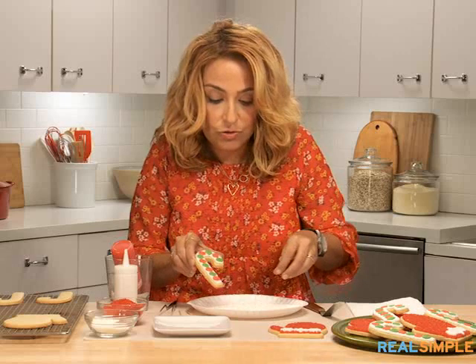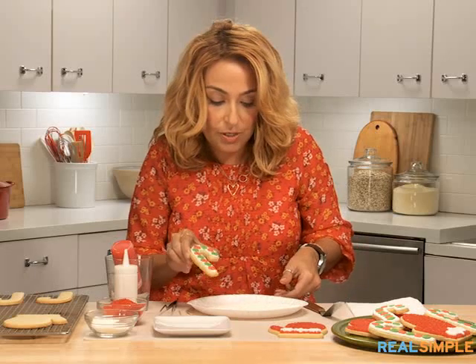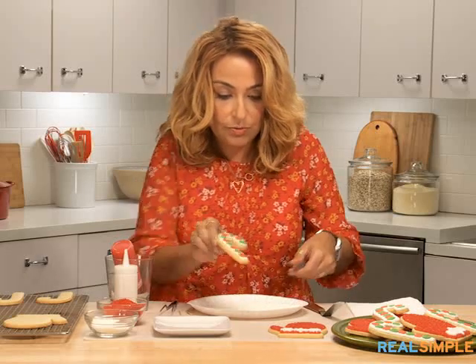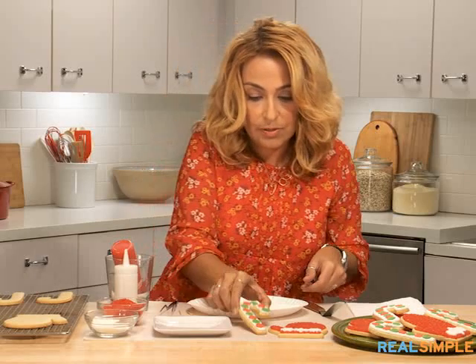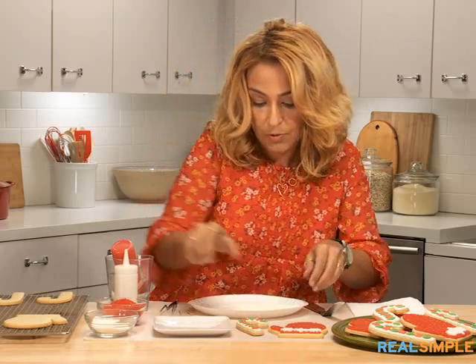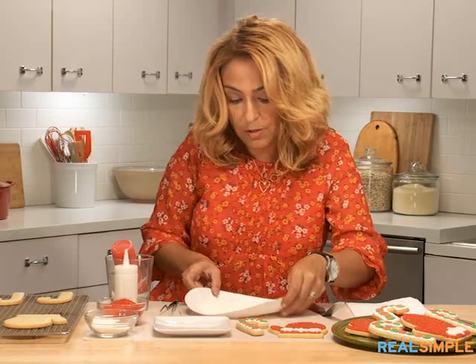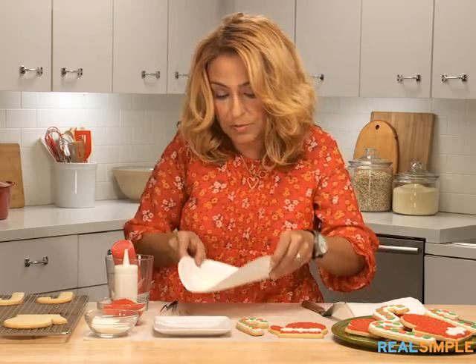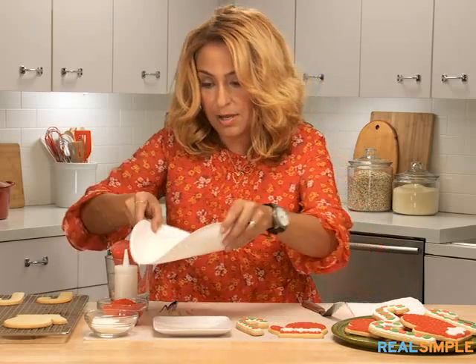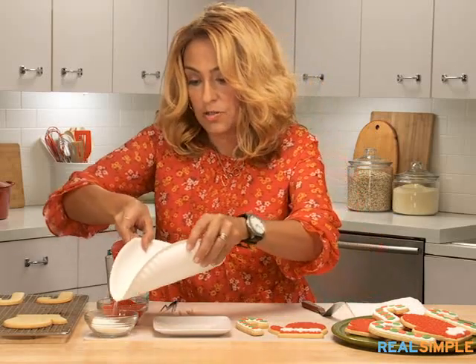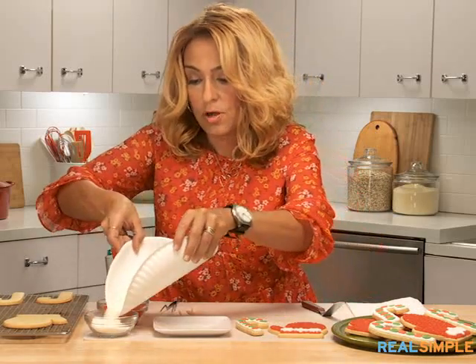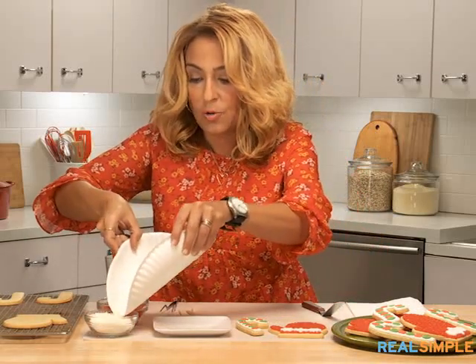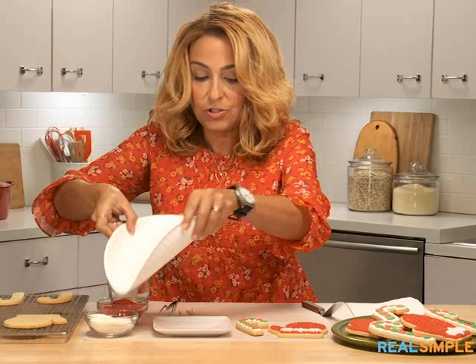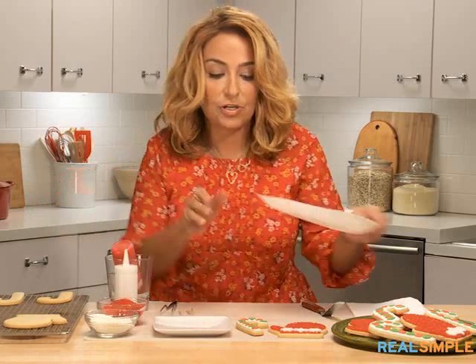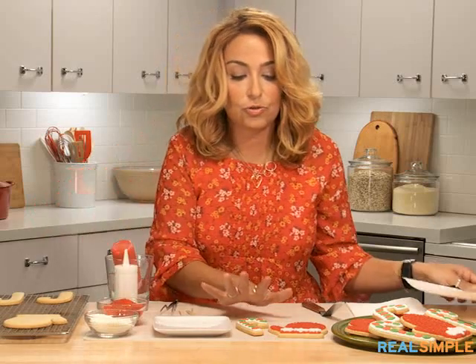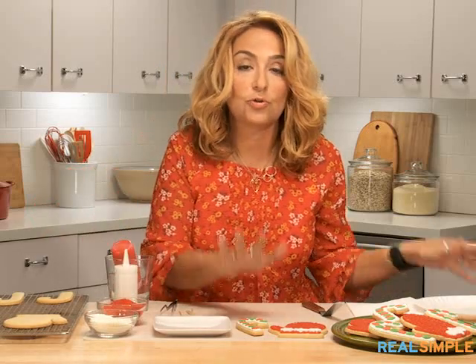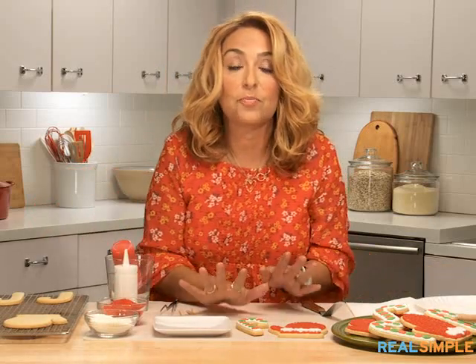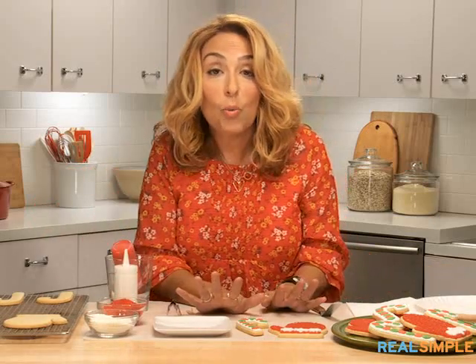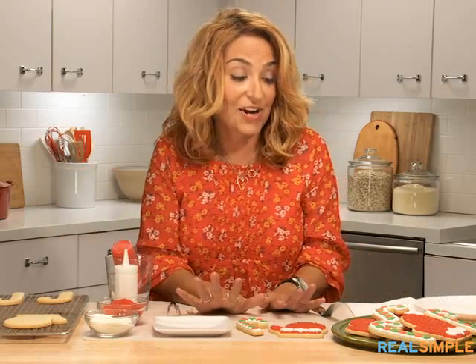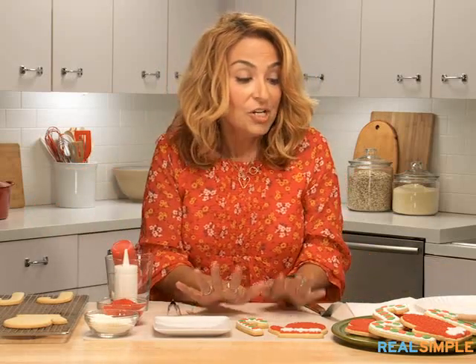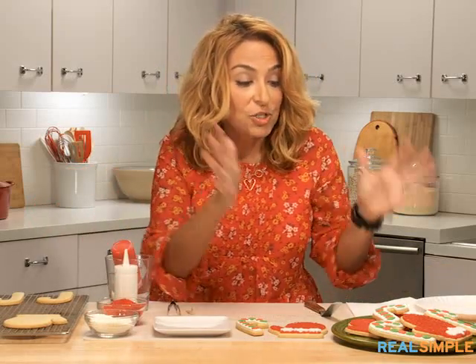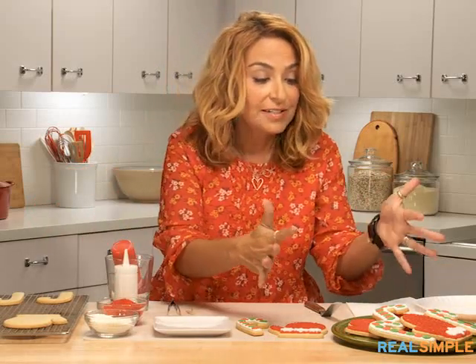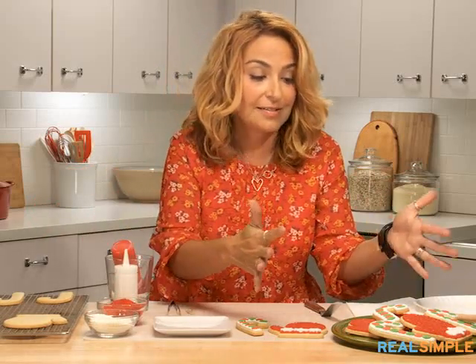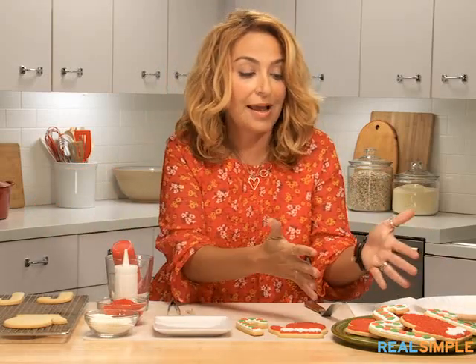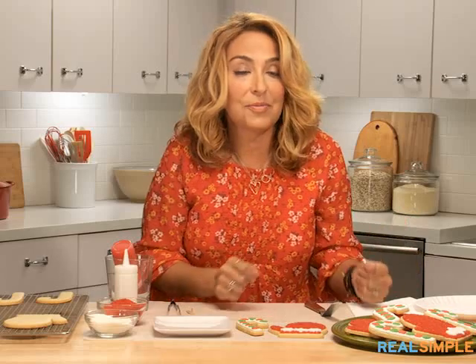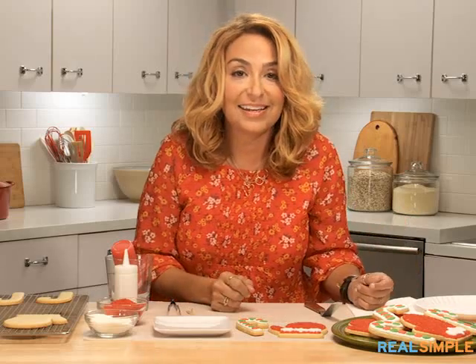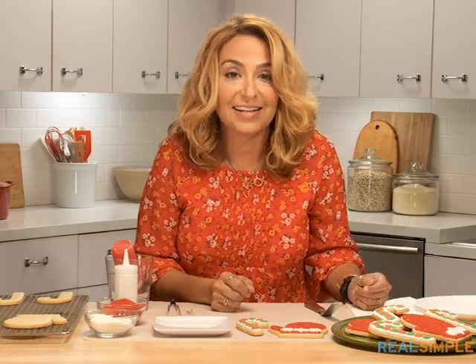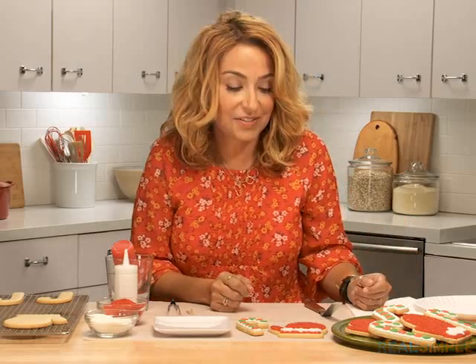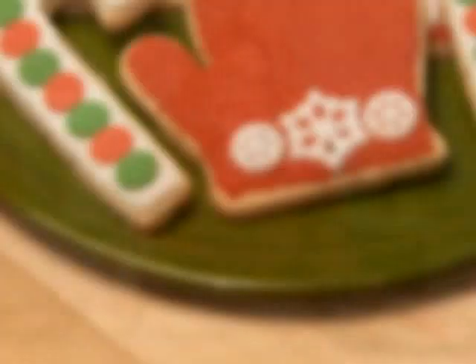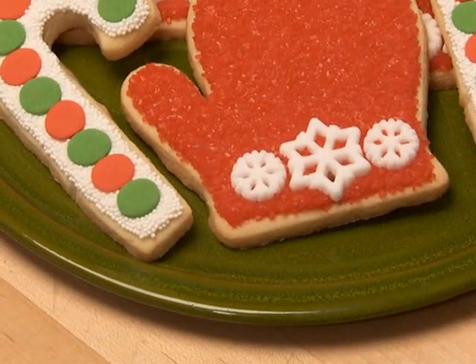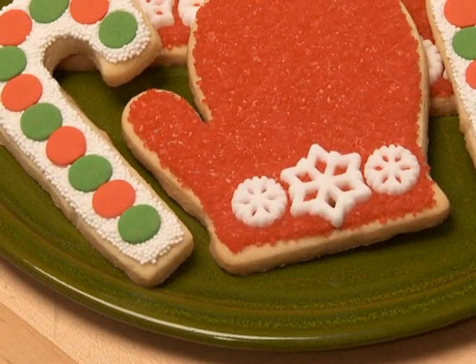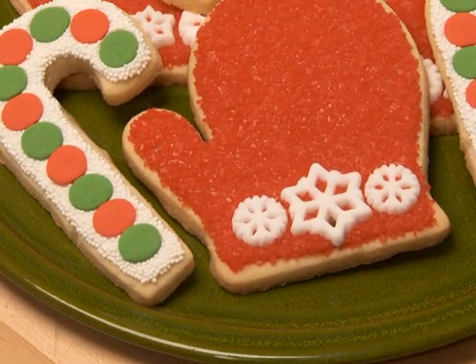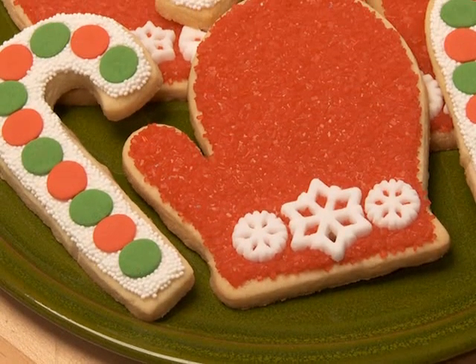So cute! These cookies are so cute — you could make them all winter. Just picture your kids making a snowman and coming back inside and seeing this platter of cookies. They are going to be so excited.